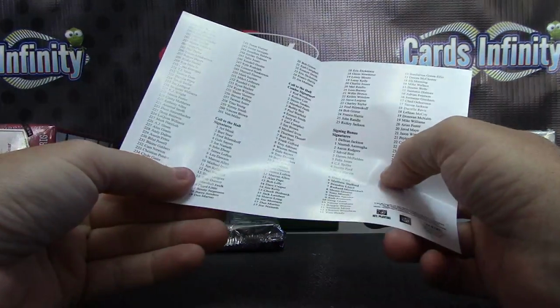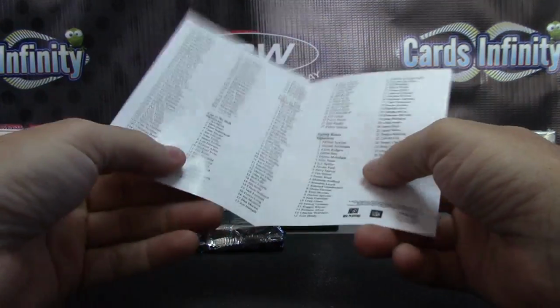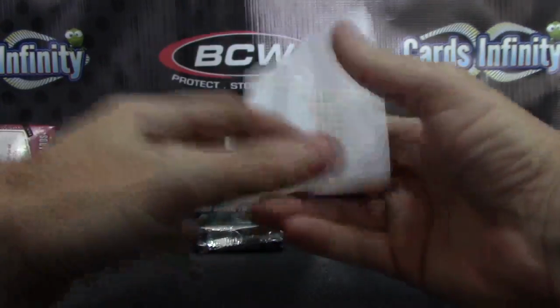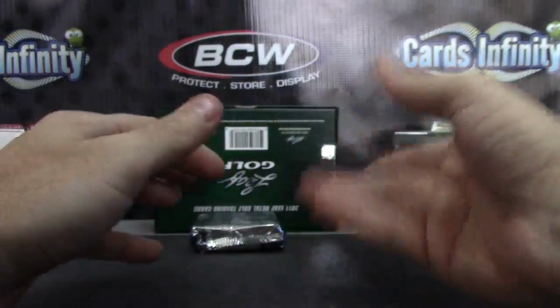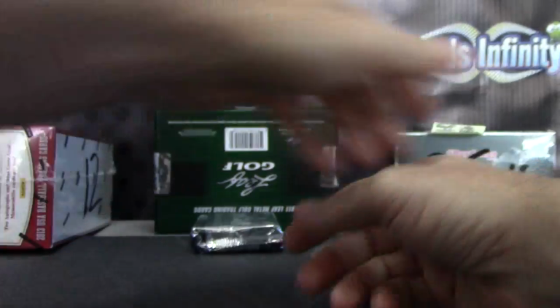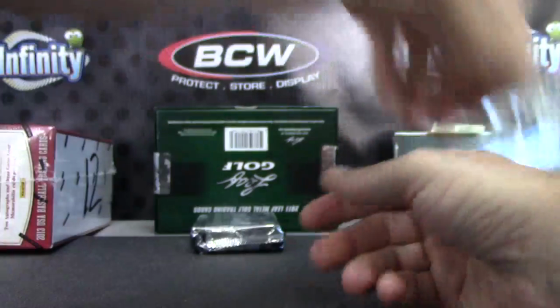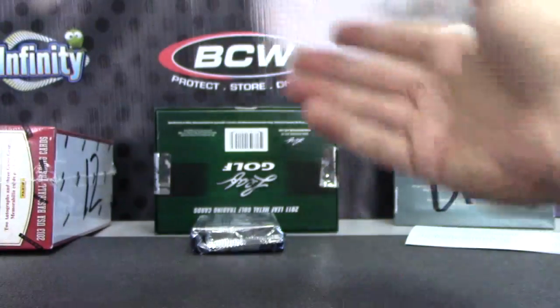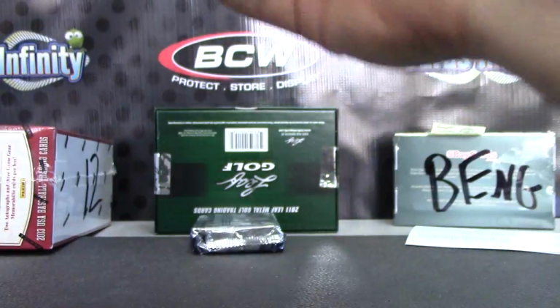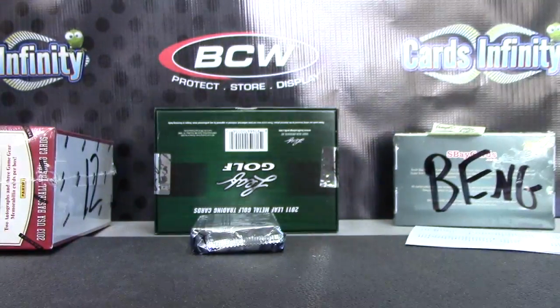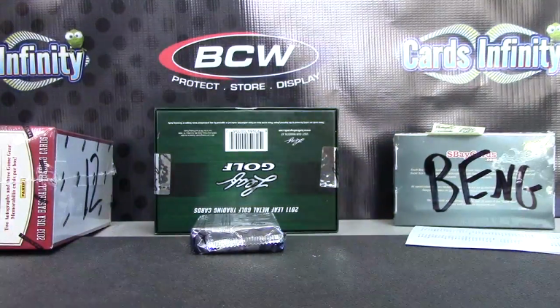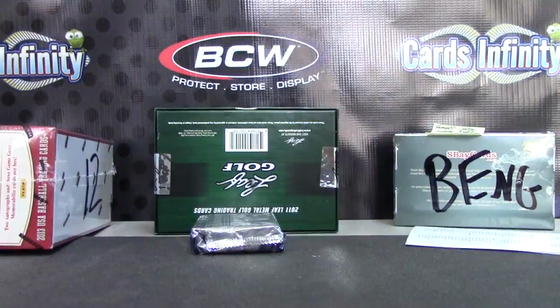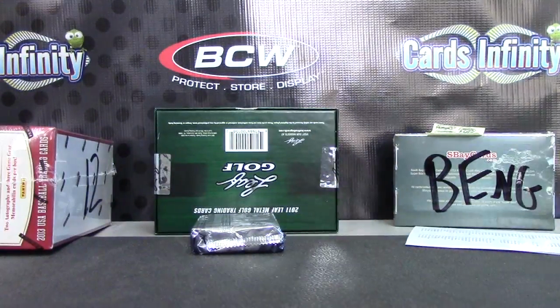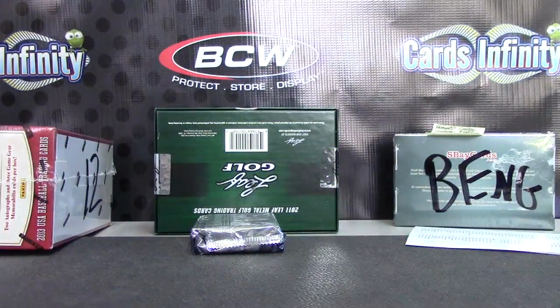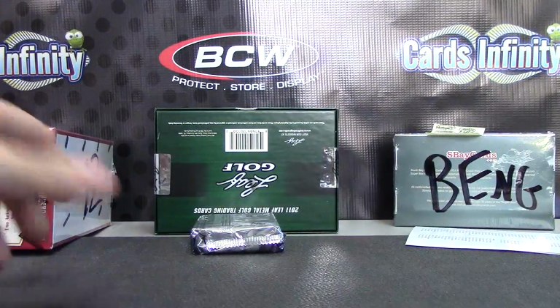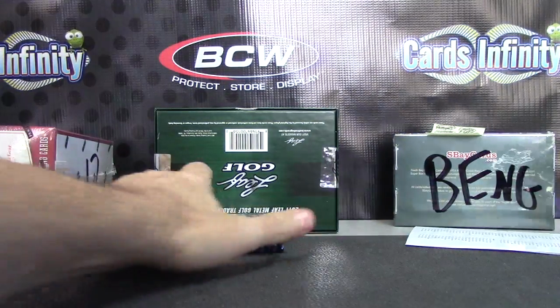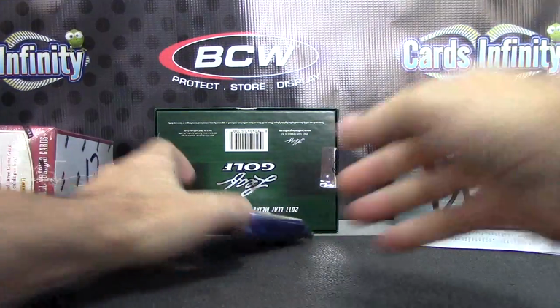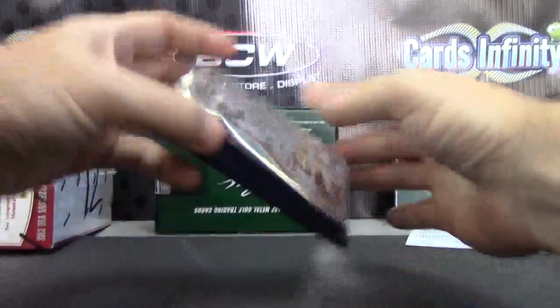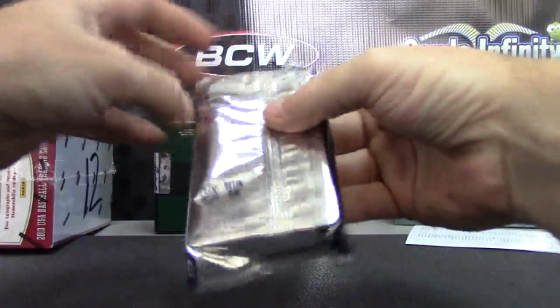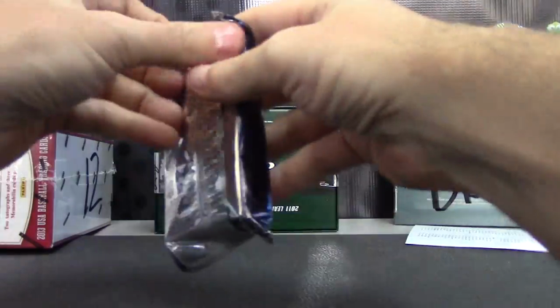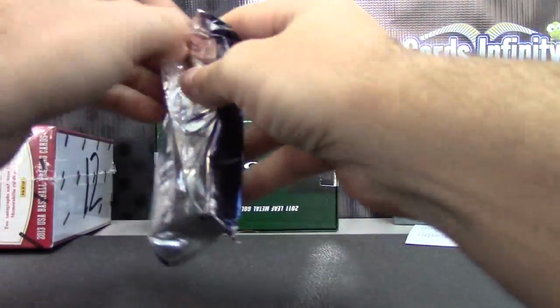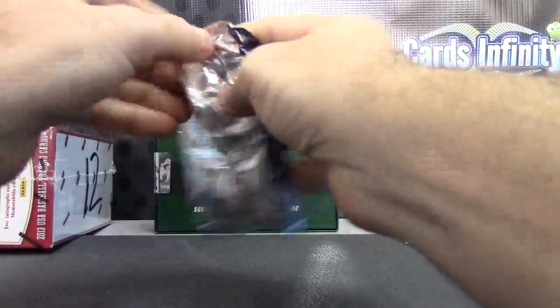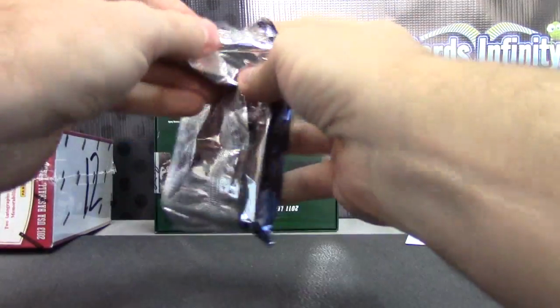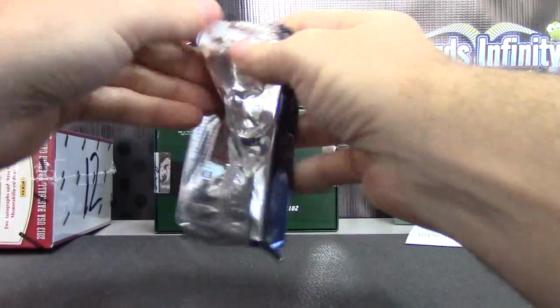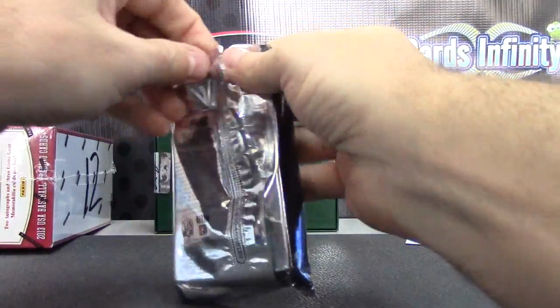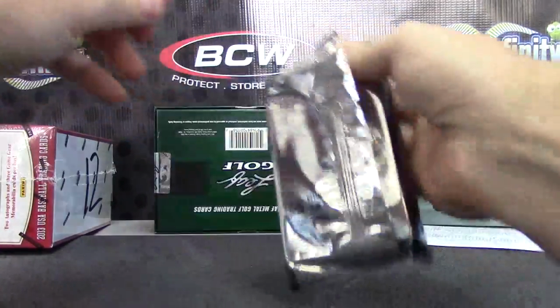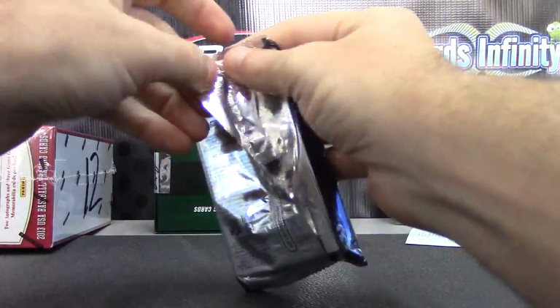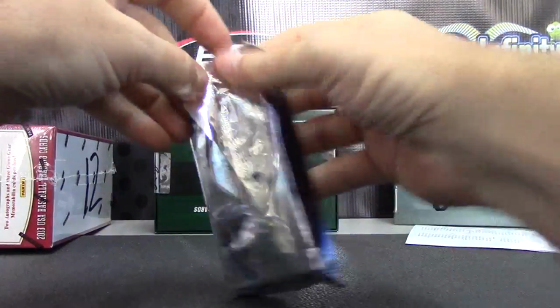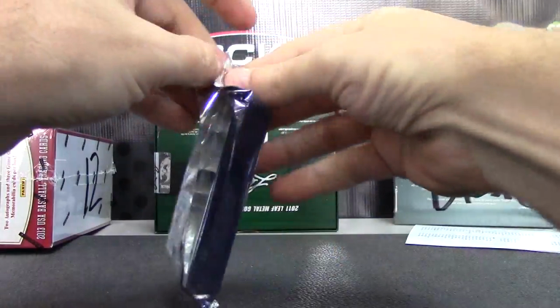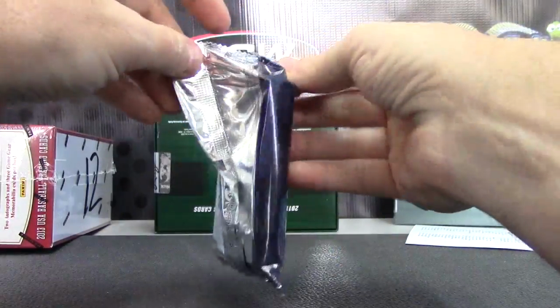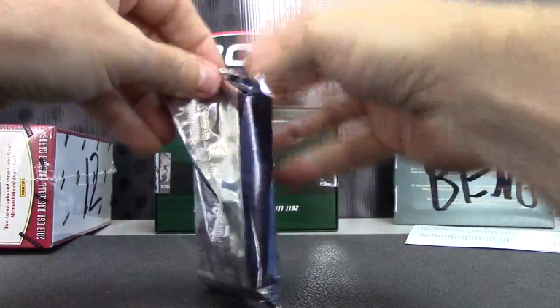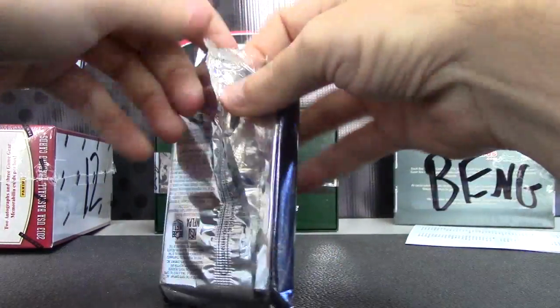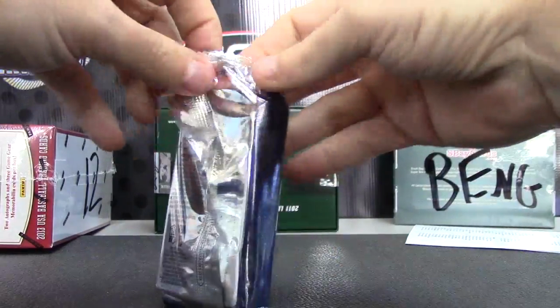Julio Jones. That's a nice redemption, I guess, if he's signing. I'm not sure if he ever signed those. Julio Jones Rookie Redemption, silver version.